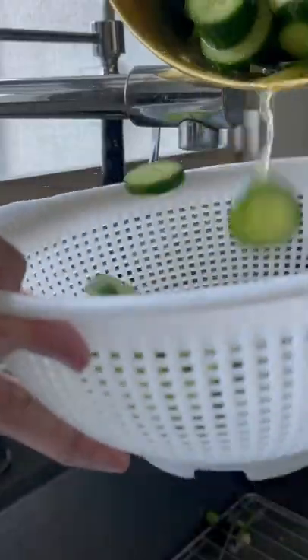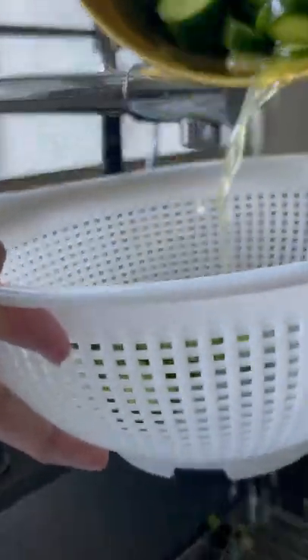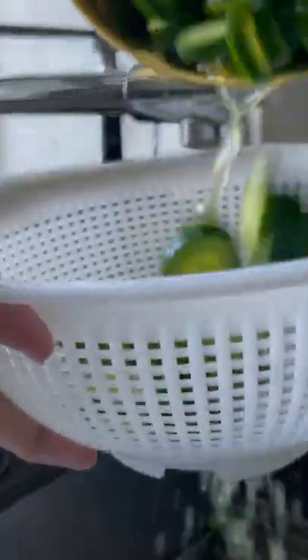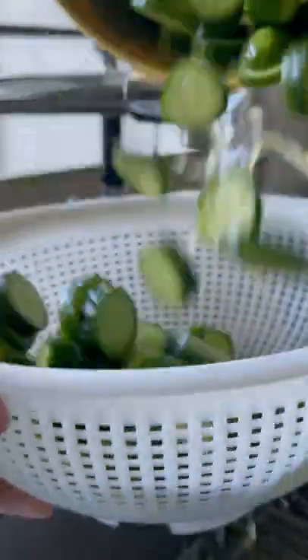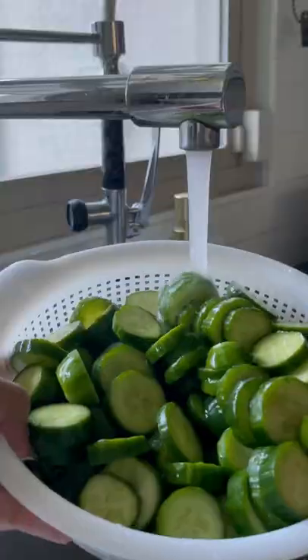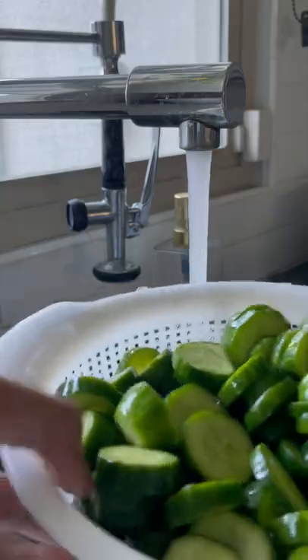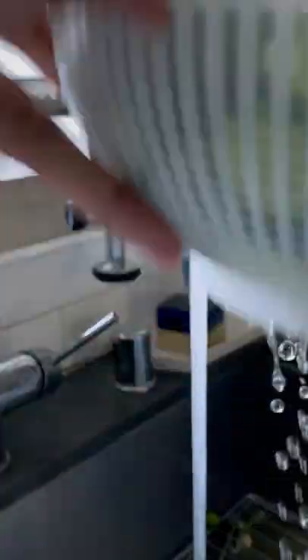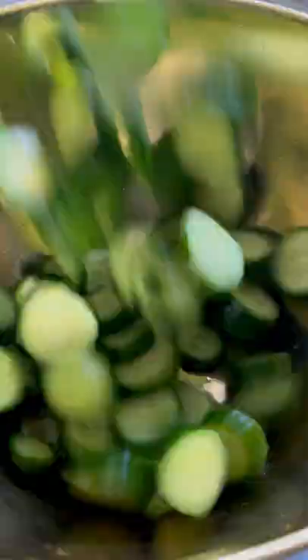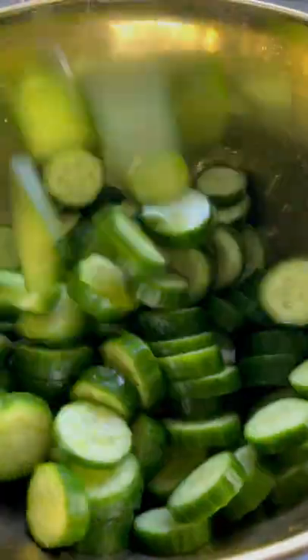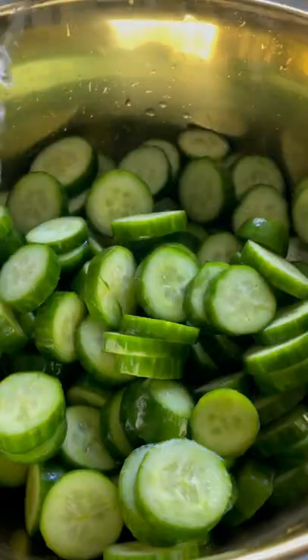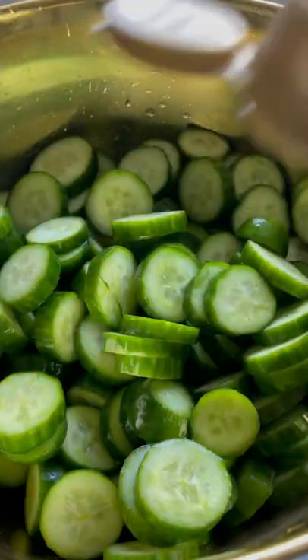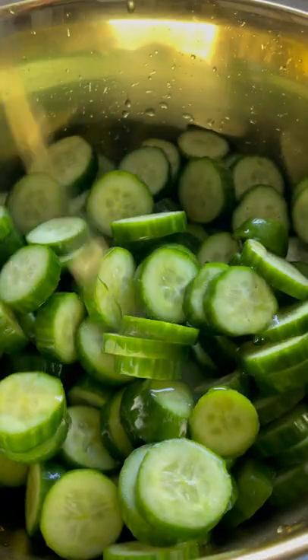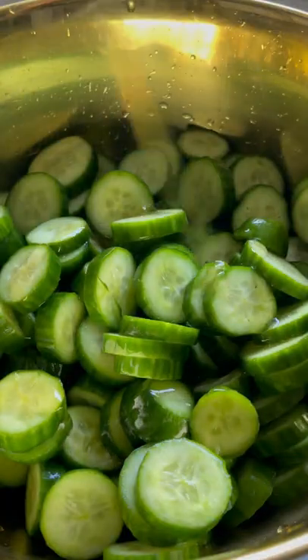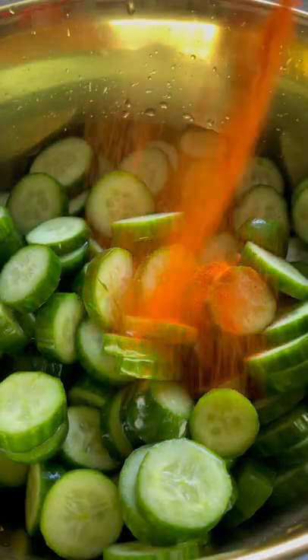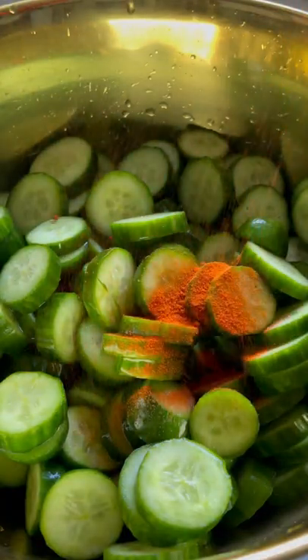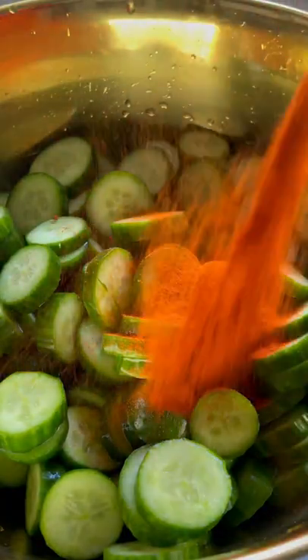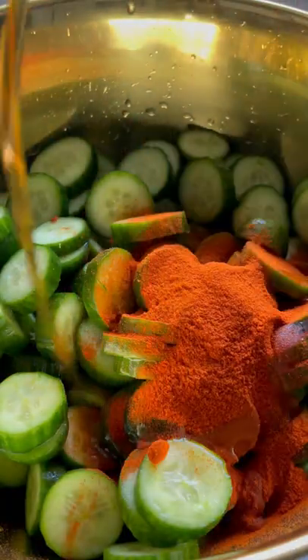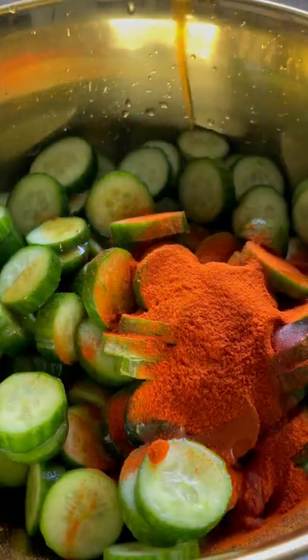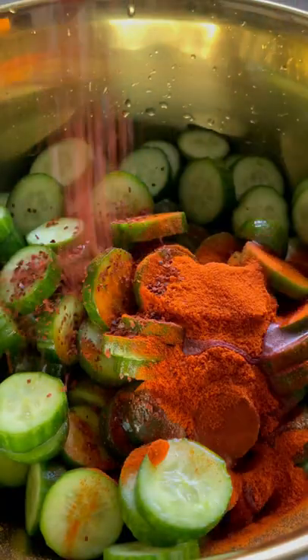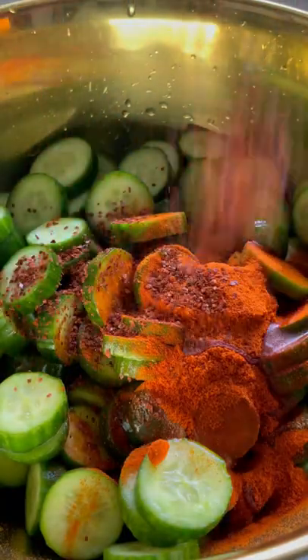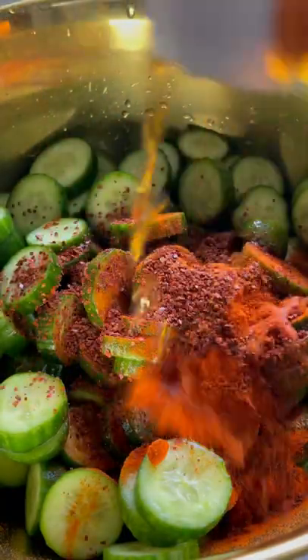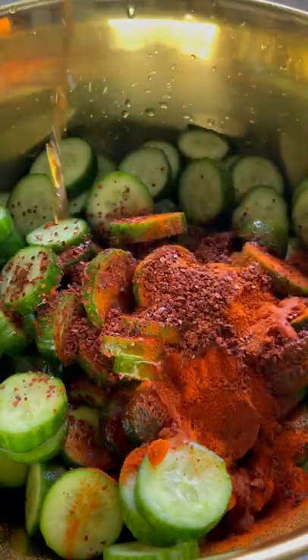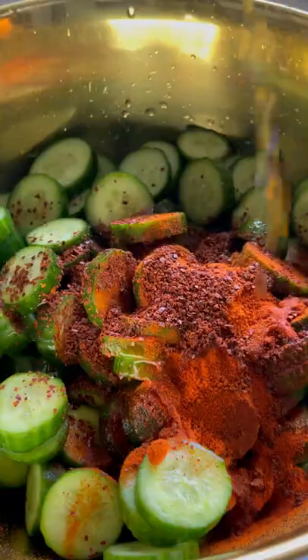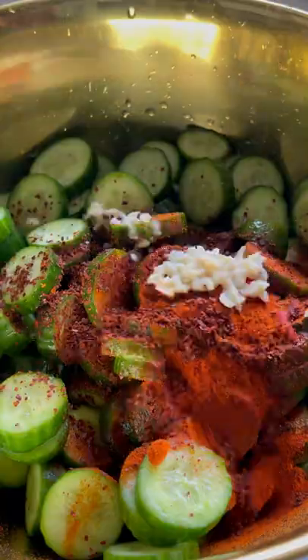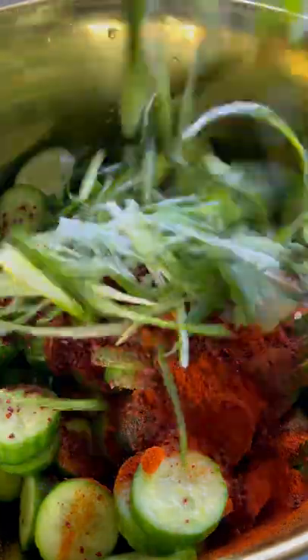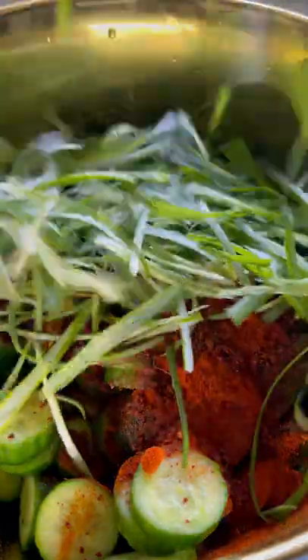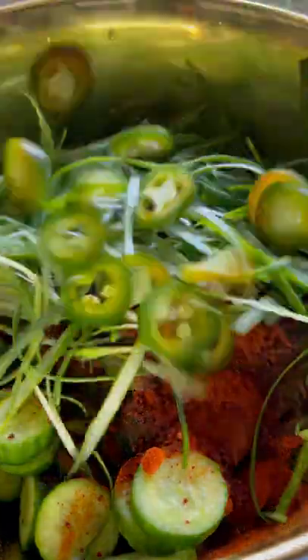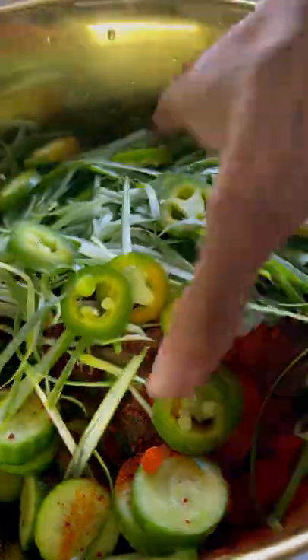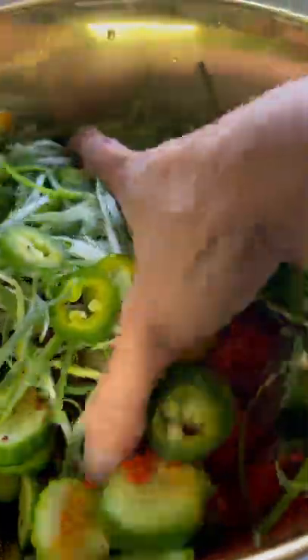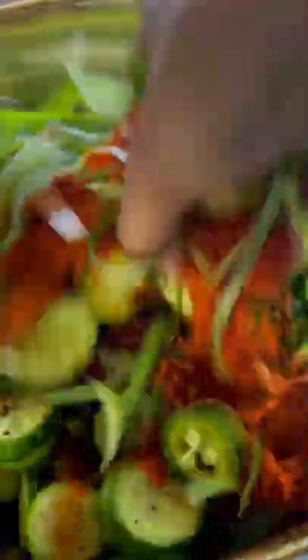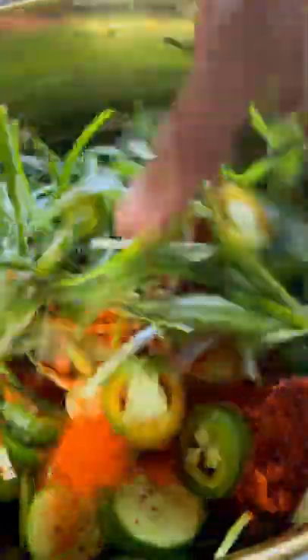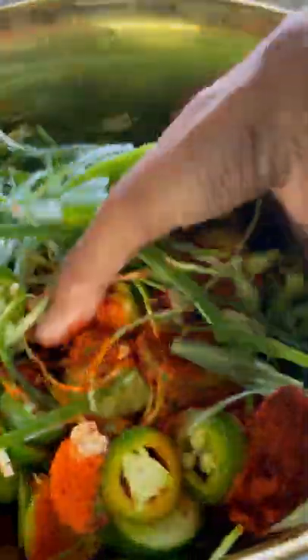Now drain the liquid and rinse off the cucumbers to remove any excess salt. Season it with rice vinegar, sweetener, gochugaru, sesame oil, more chili flakes, fish sauce, garlic, green onions, and jalapeños.